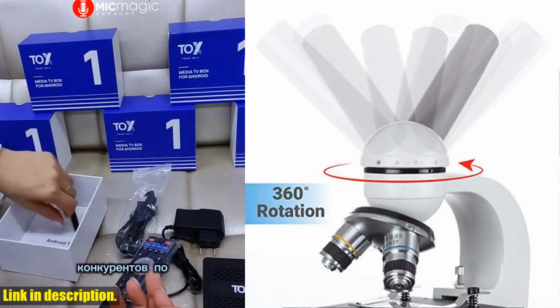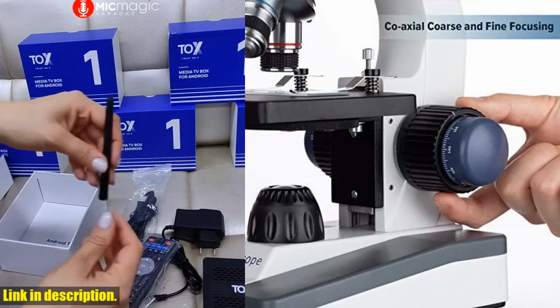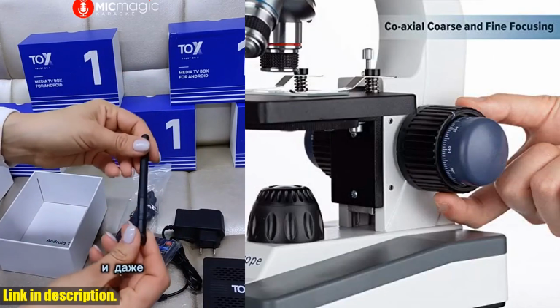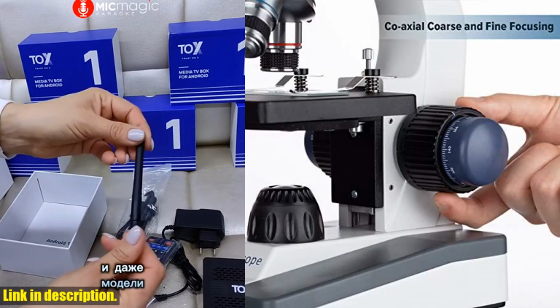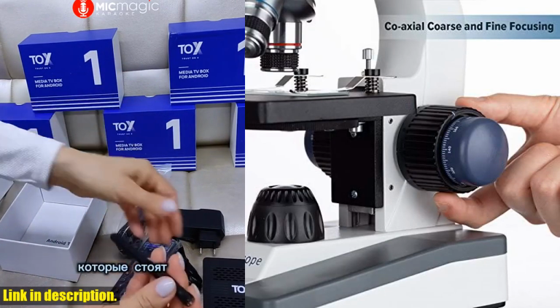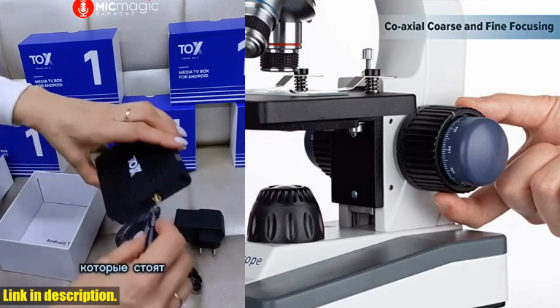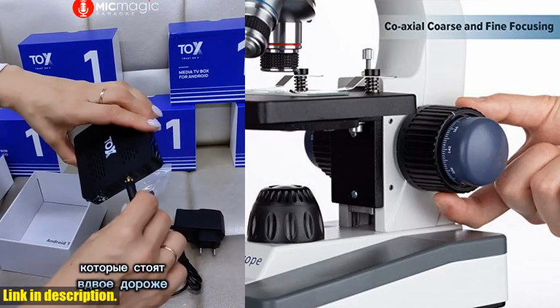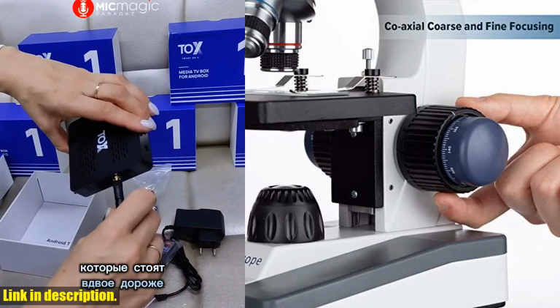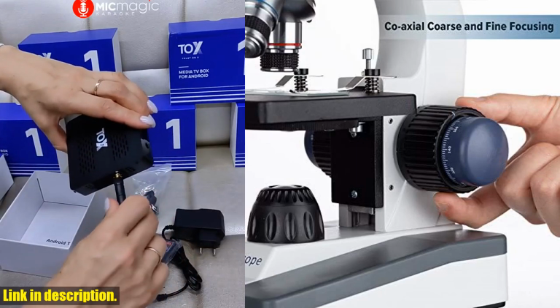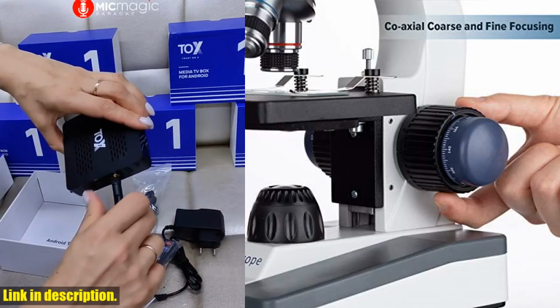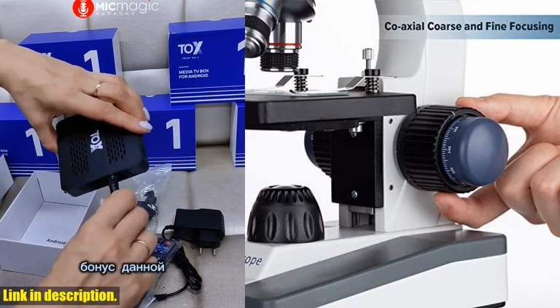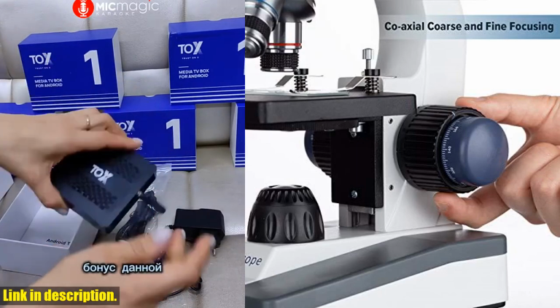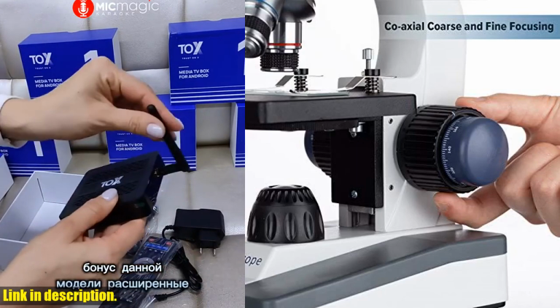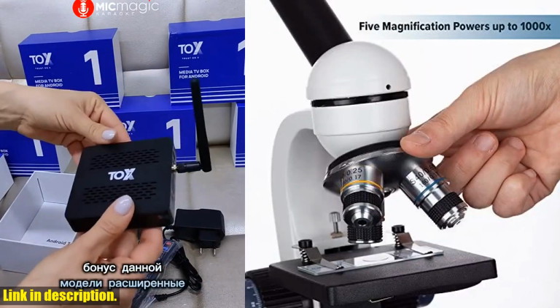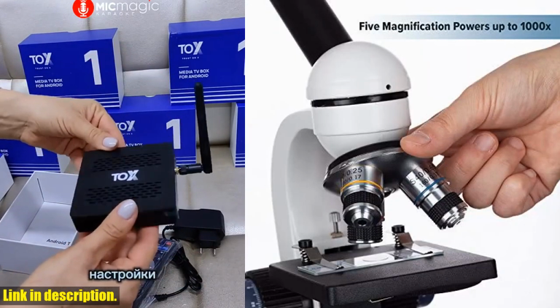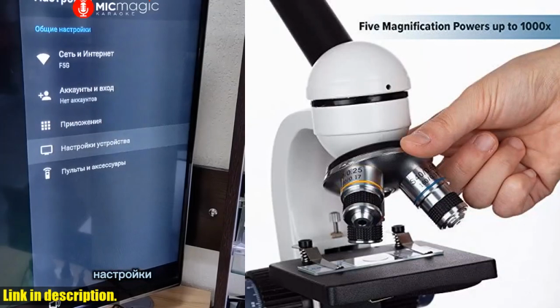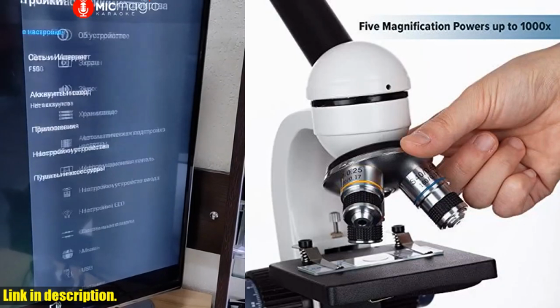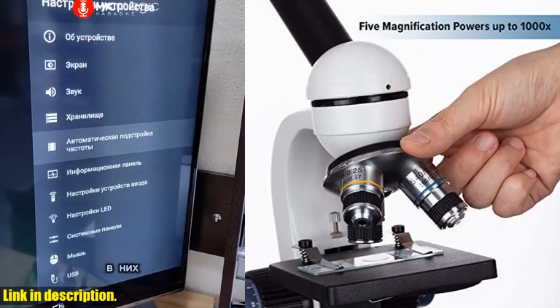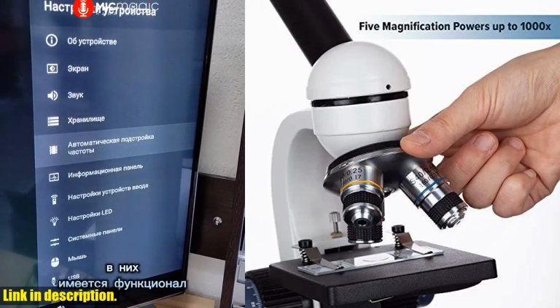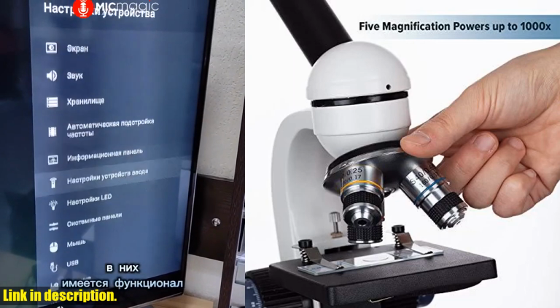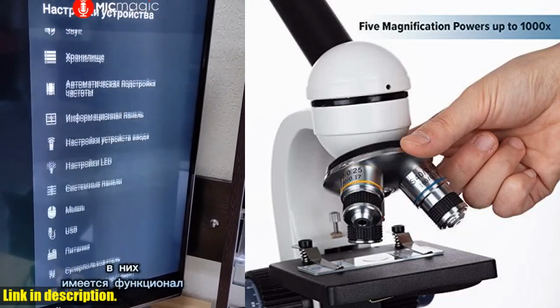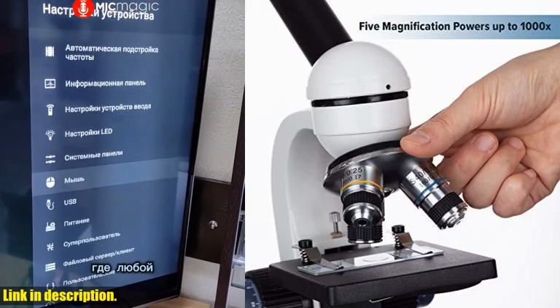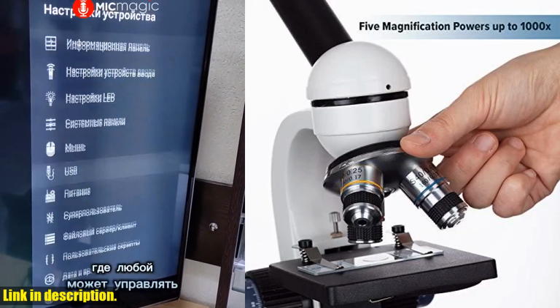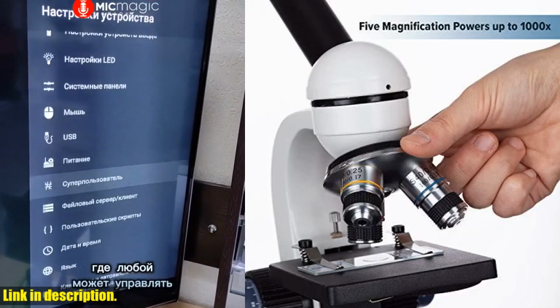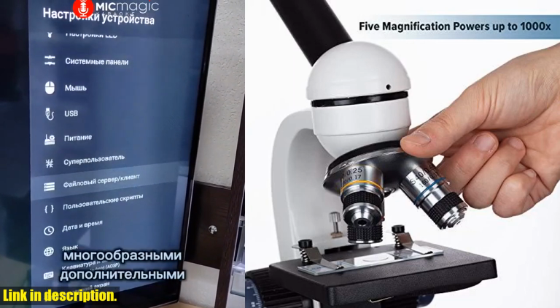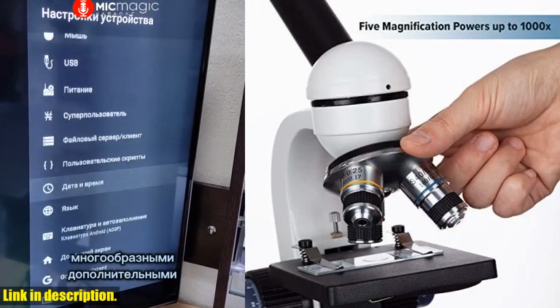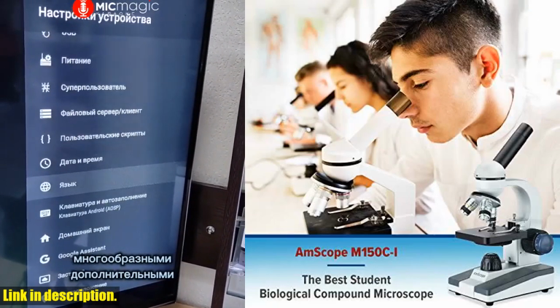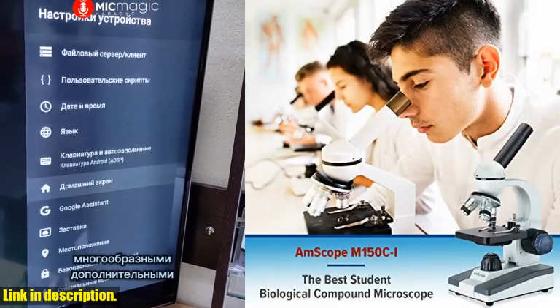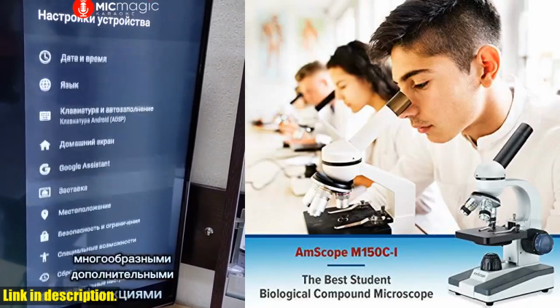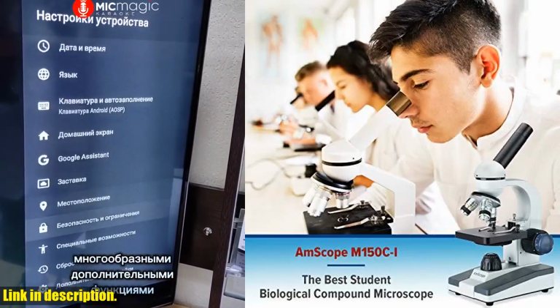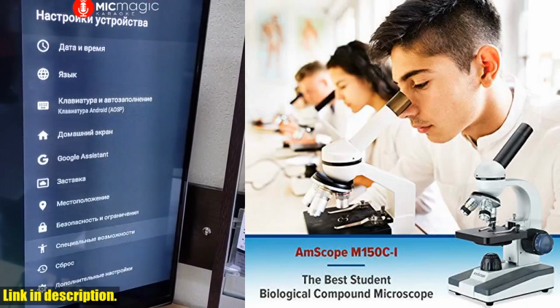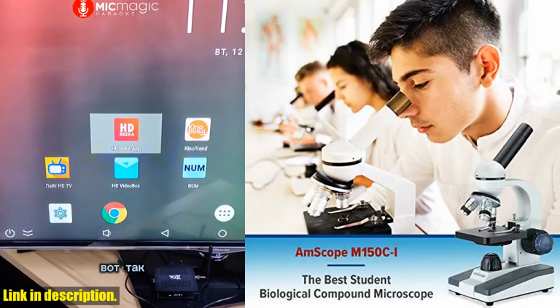Overall, the Amscope M150Ci is an excellent choice for anyone looking for a high-quality, reliable microscope for their scientific studies. If you're interested in purchasing this microscope, you can find the link in the description below.